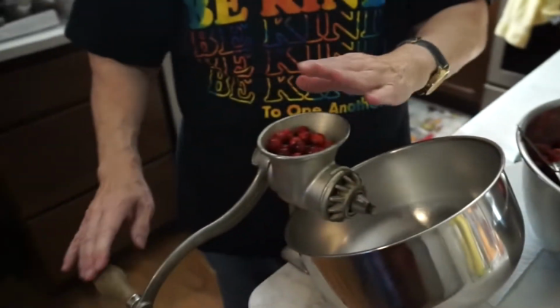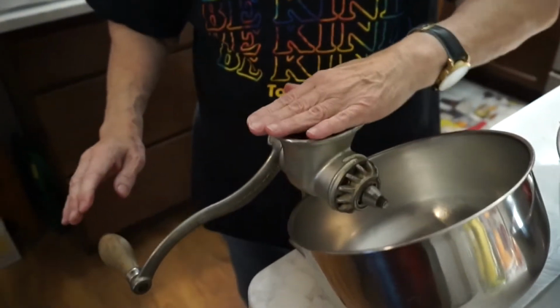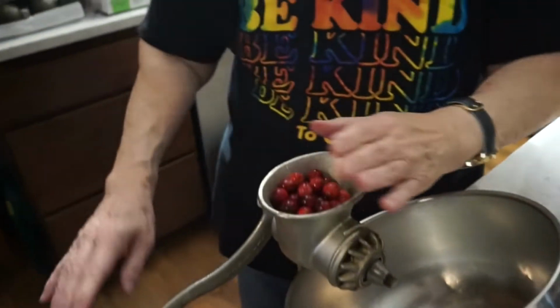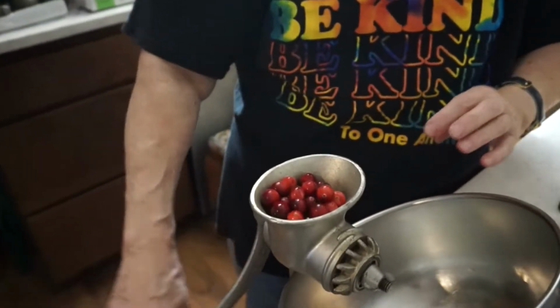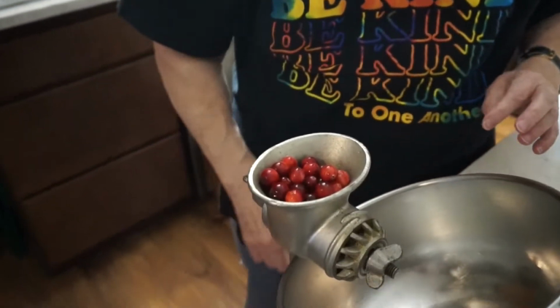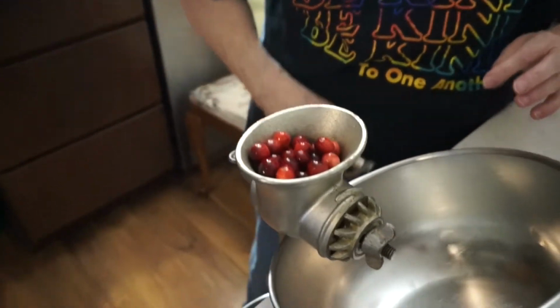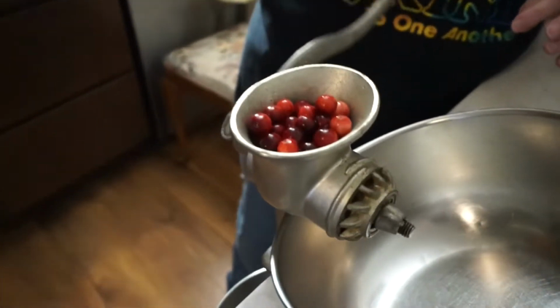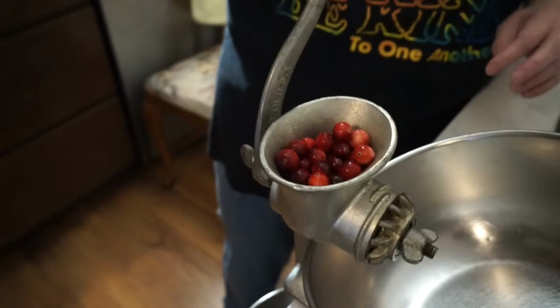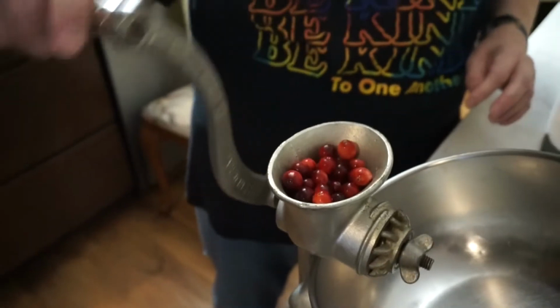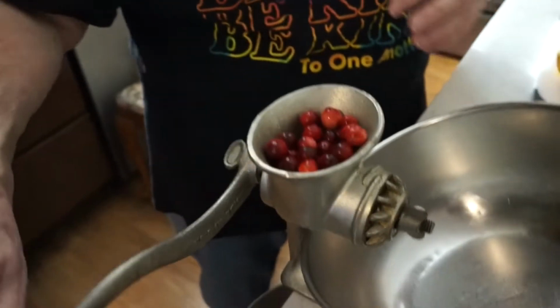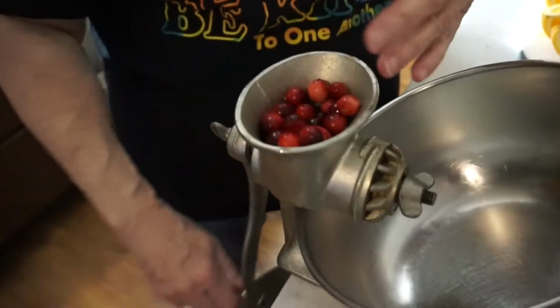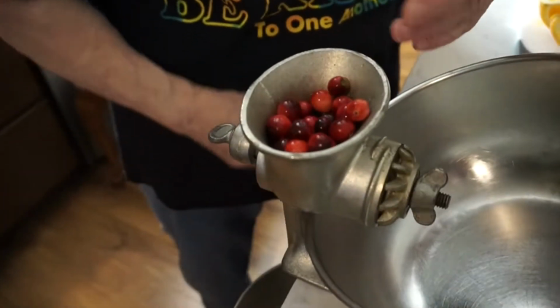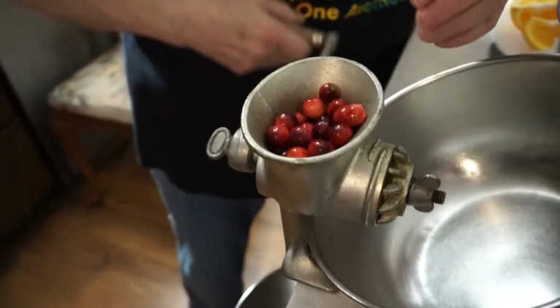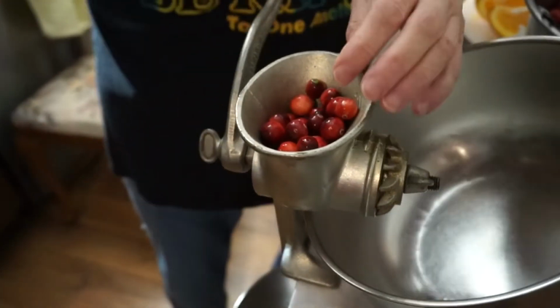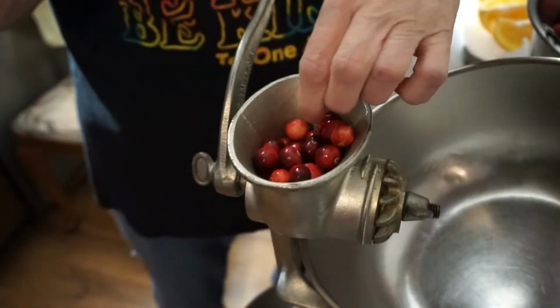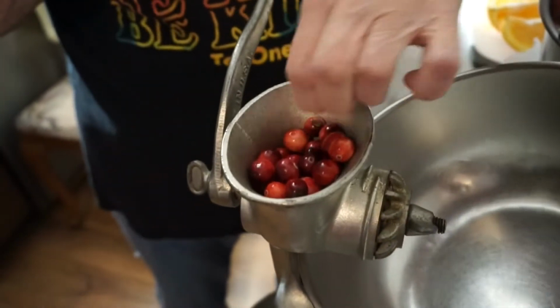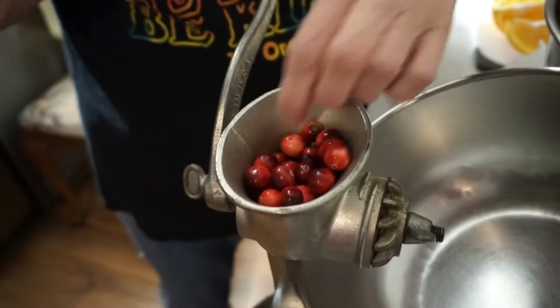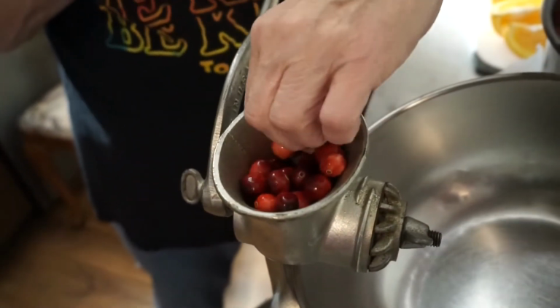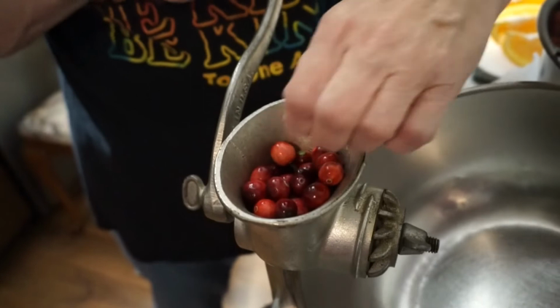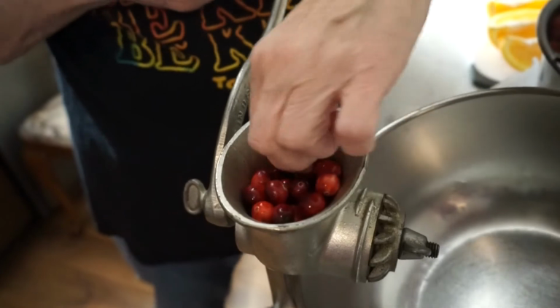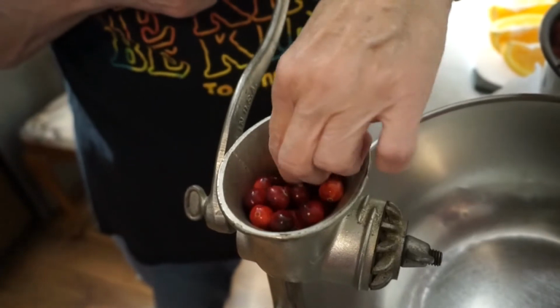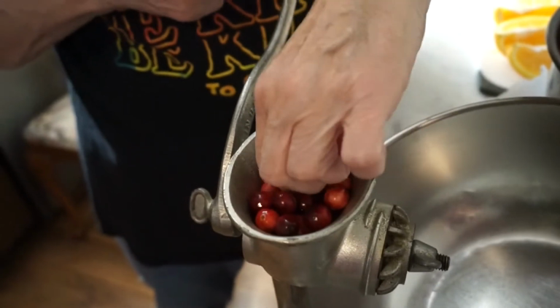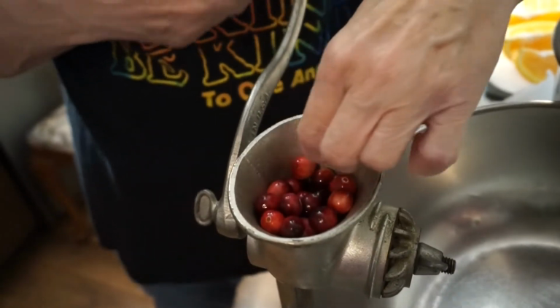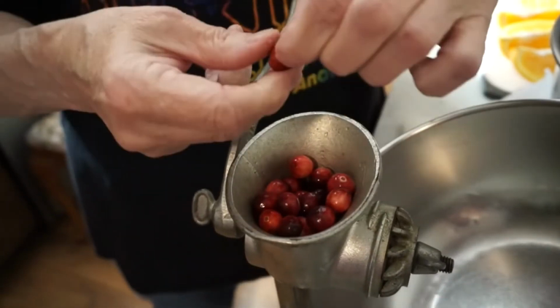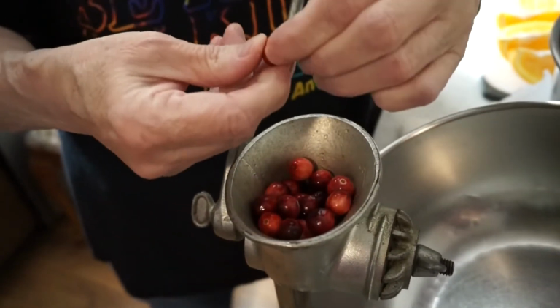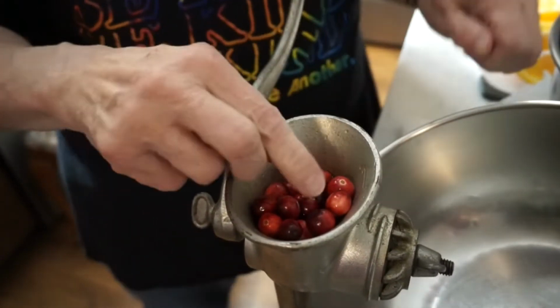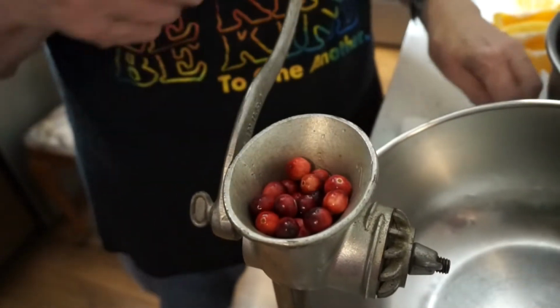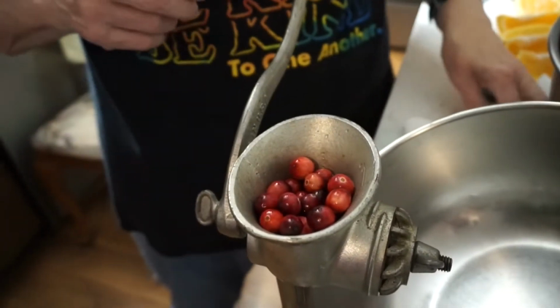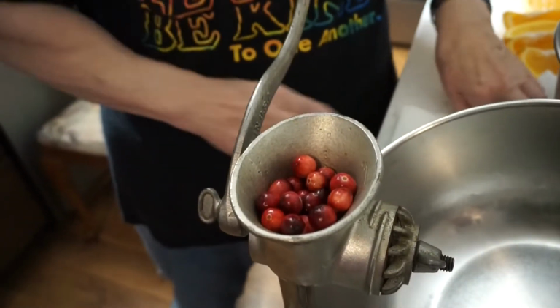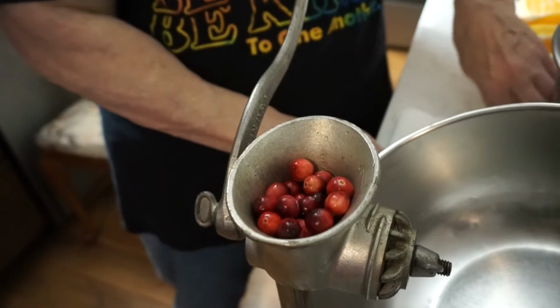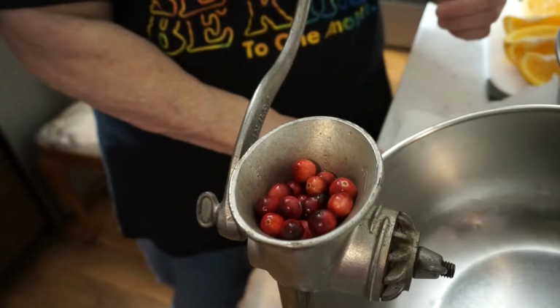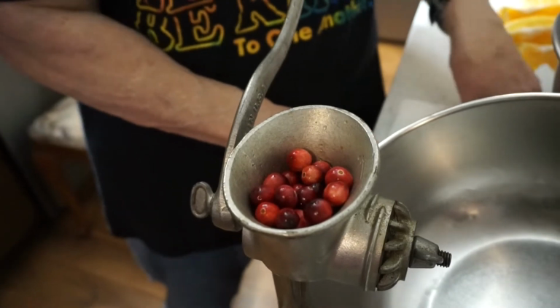You kind of hold your hand over it because when you do this, they'll jump up sometimes. There's another leaf. But you can hear them popping and squishing.